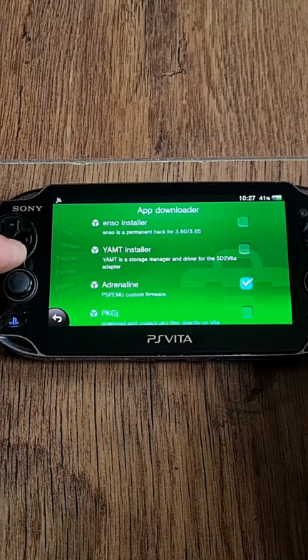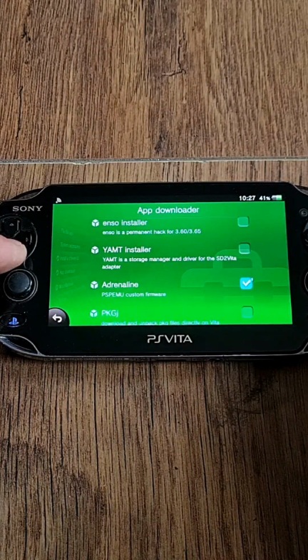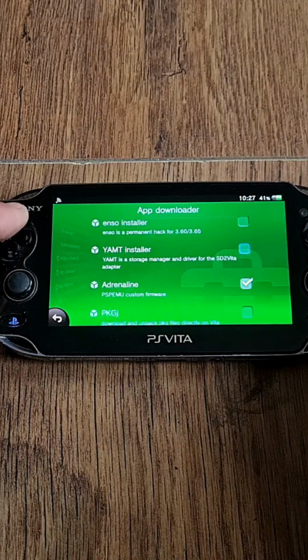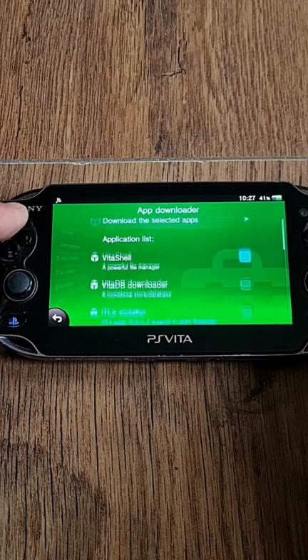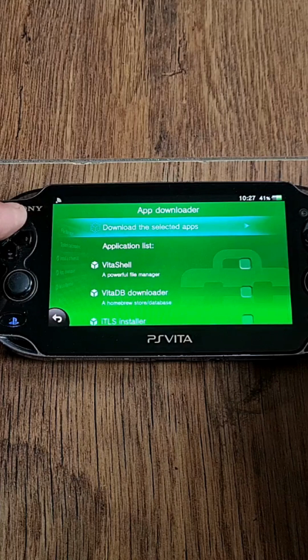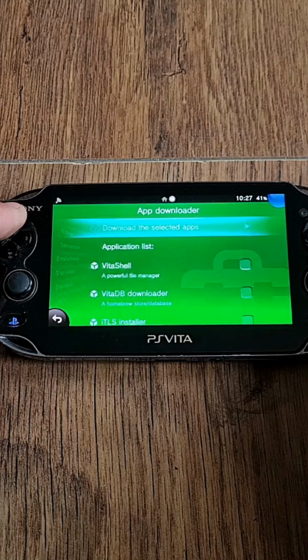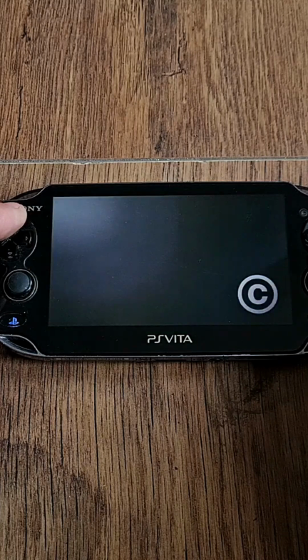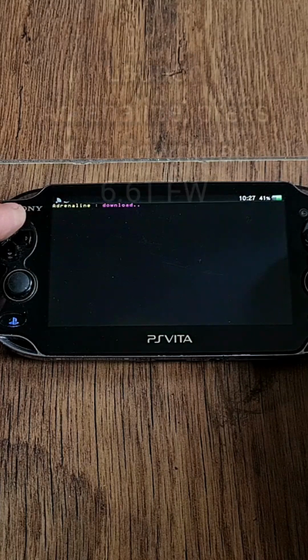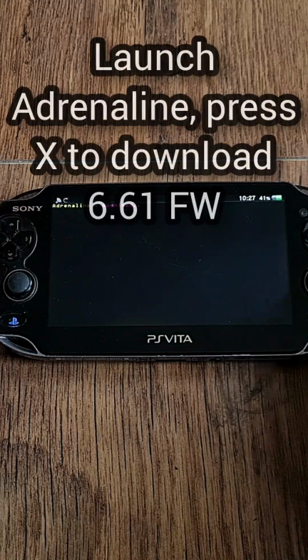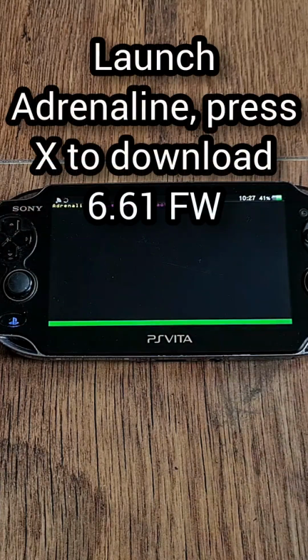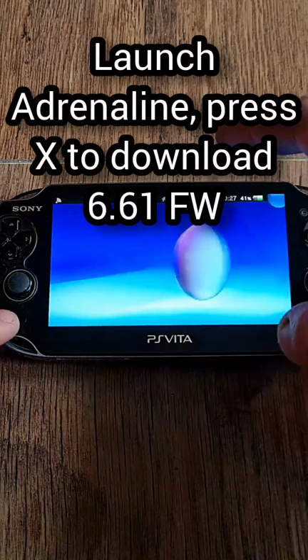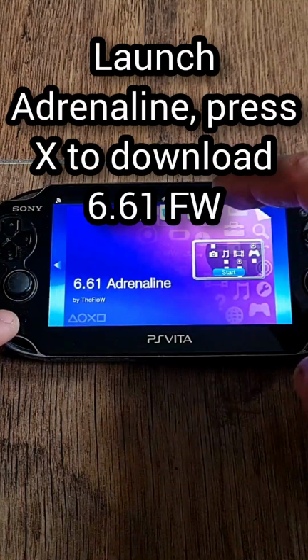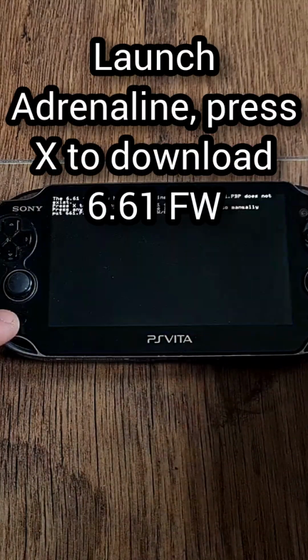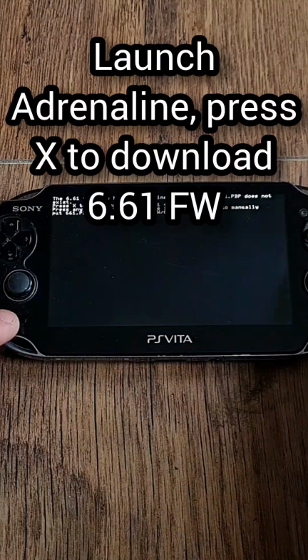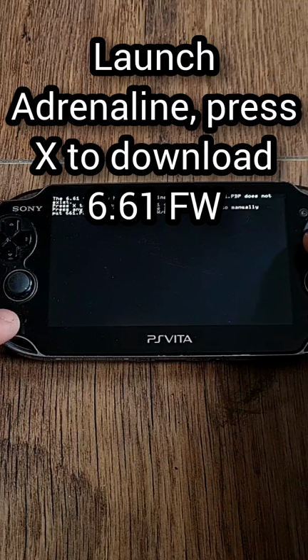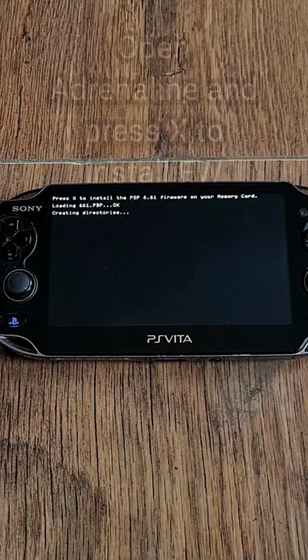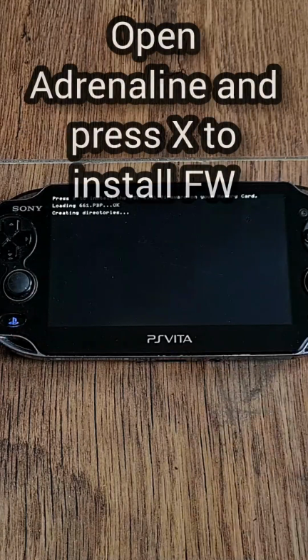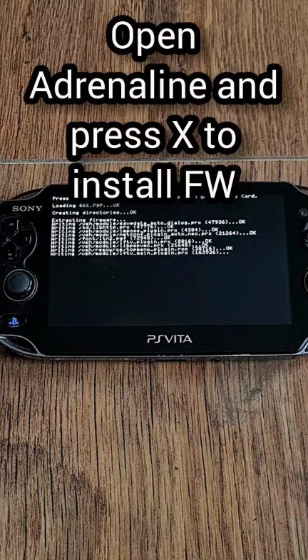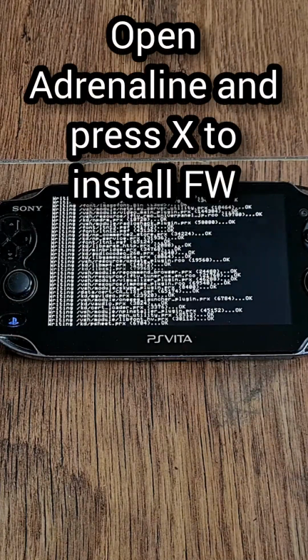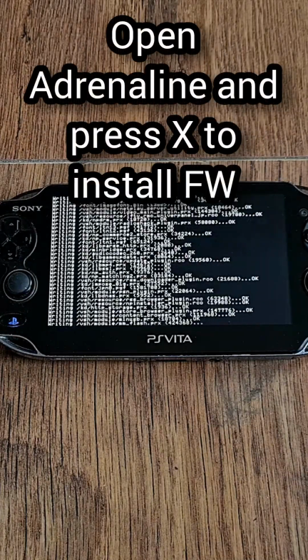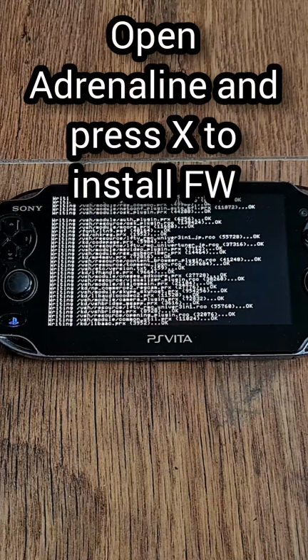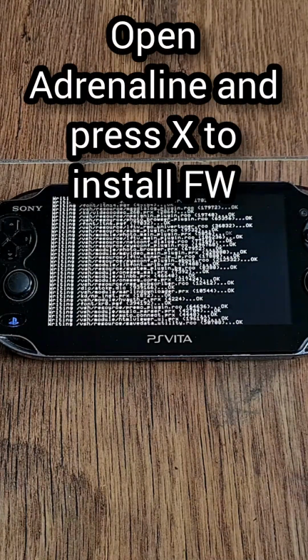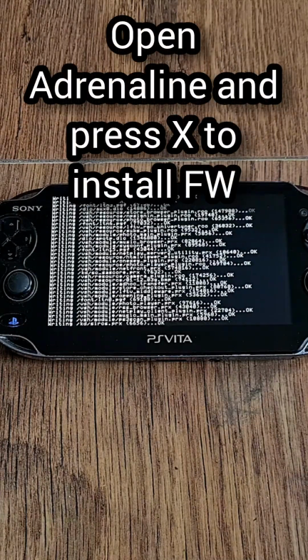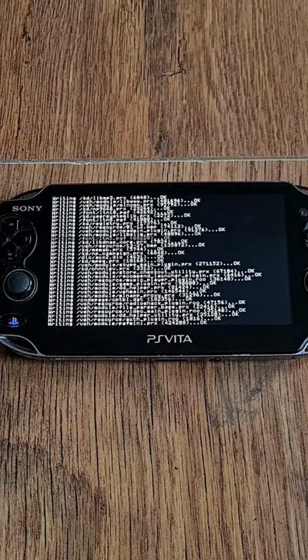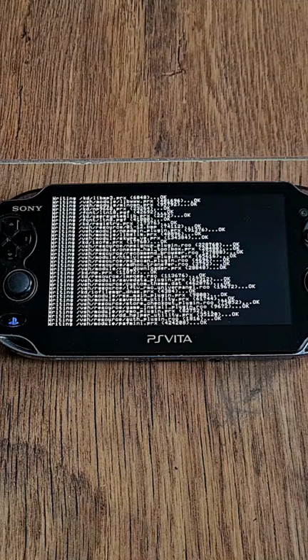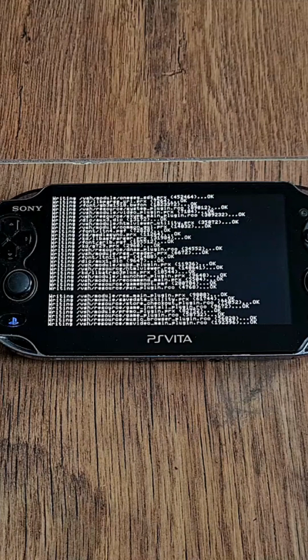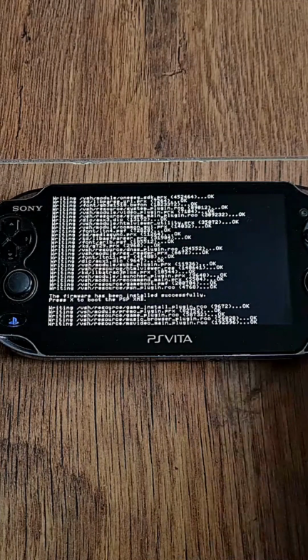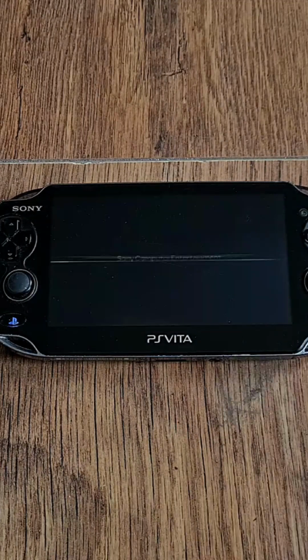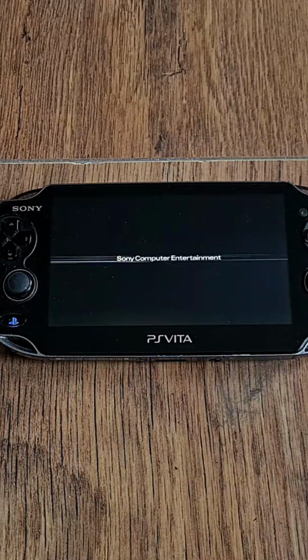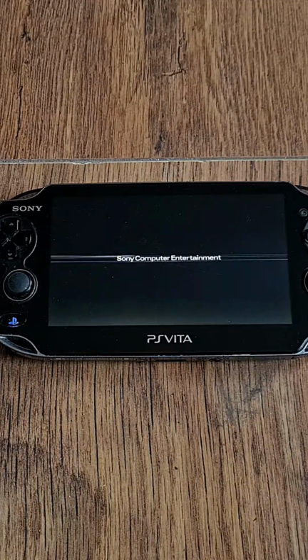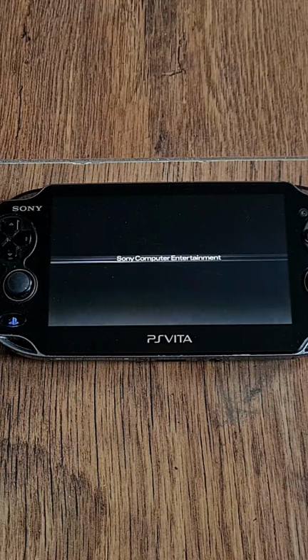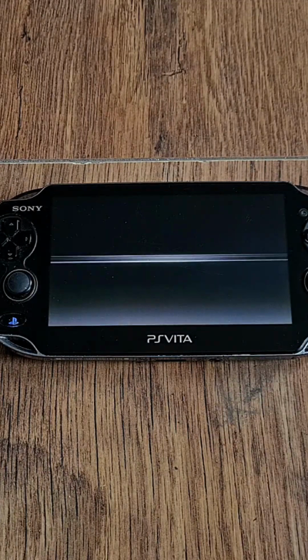It's gonna install the Adrenaline Bubble. Launch it and press X to download 6.61 PSP firmware. Let it do its thing, then open Adrenaline and press X again. It will install the firmware and create directories. When the process is finished, you'll be greeted with the good old PSP boot sound and cross-media bar.